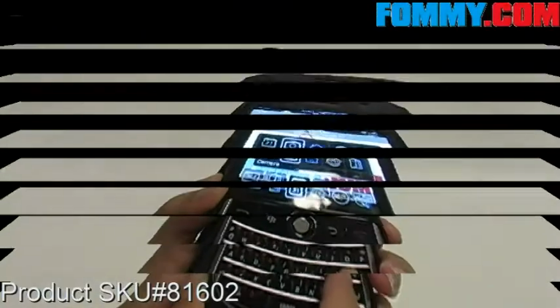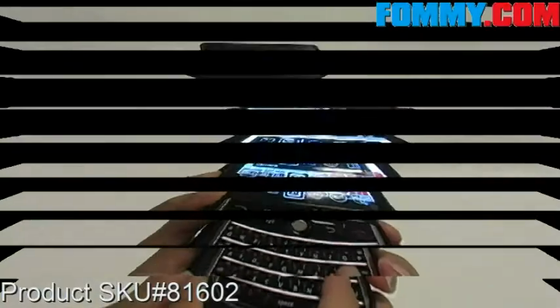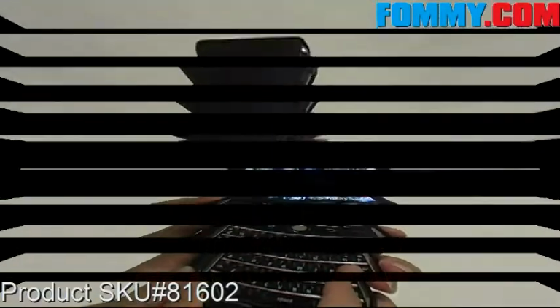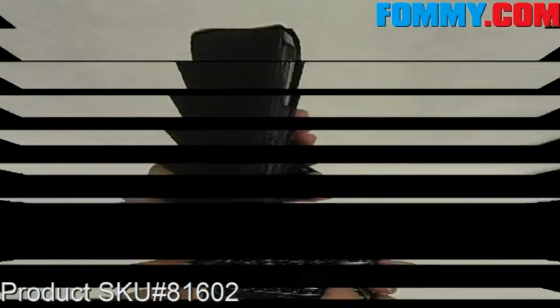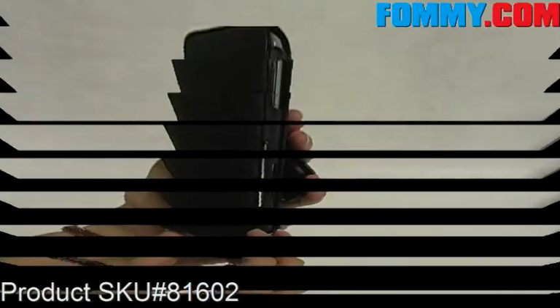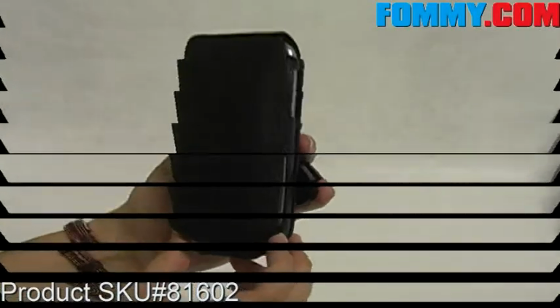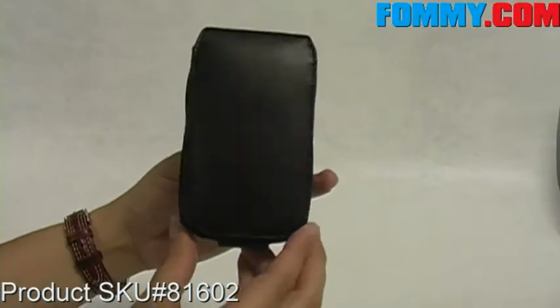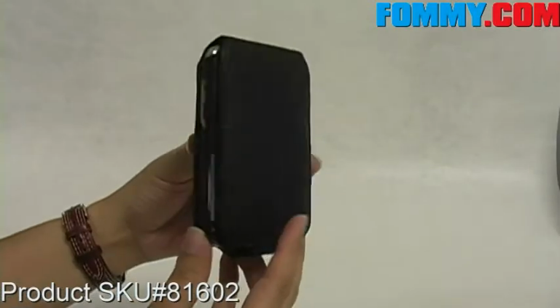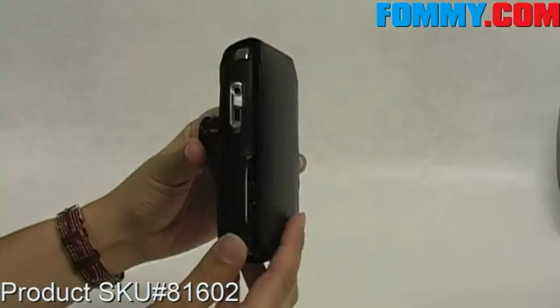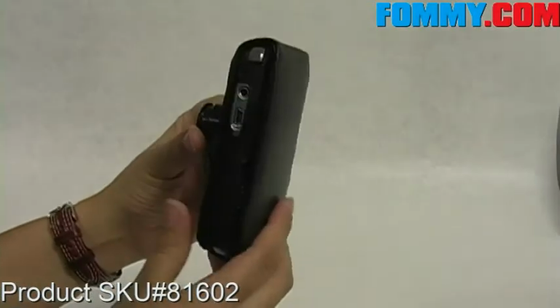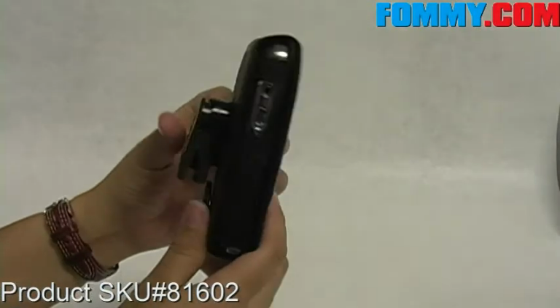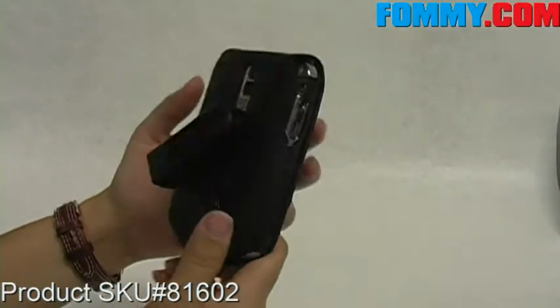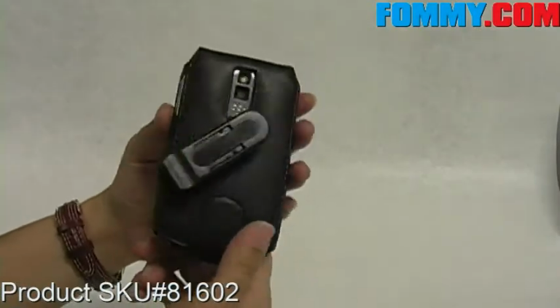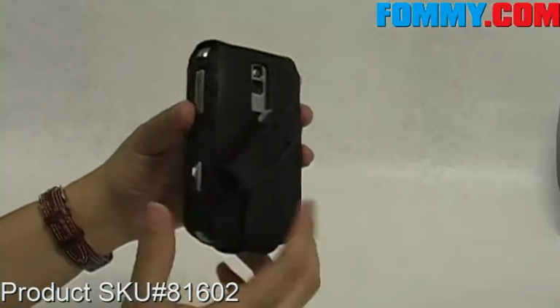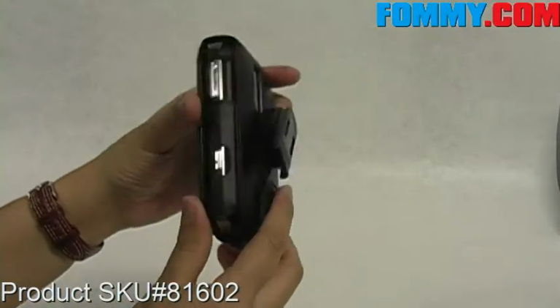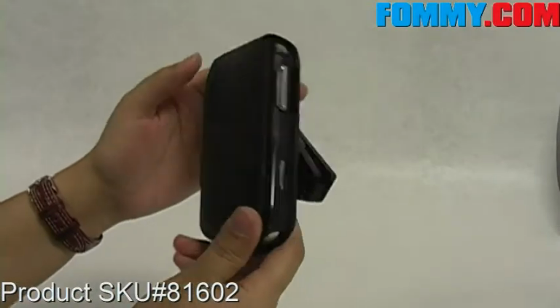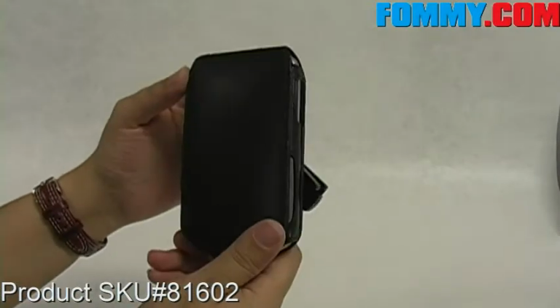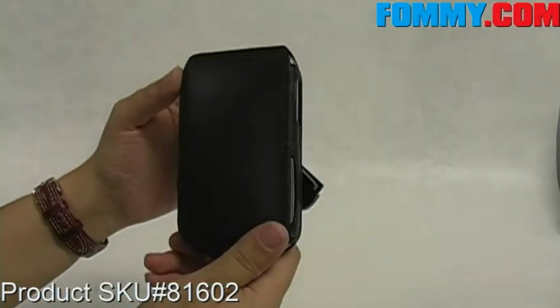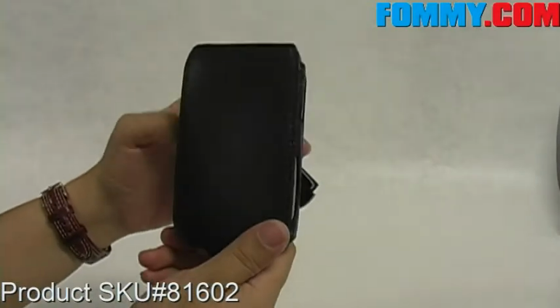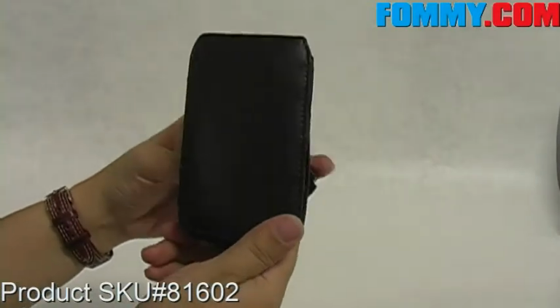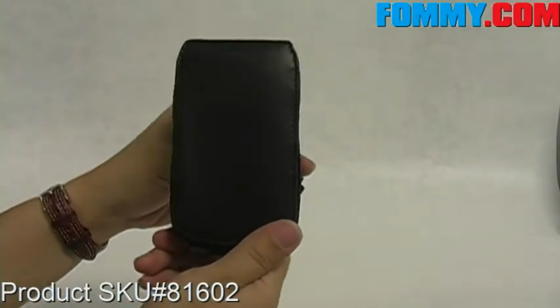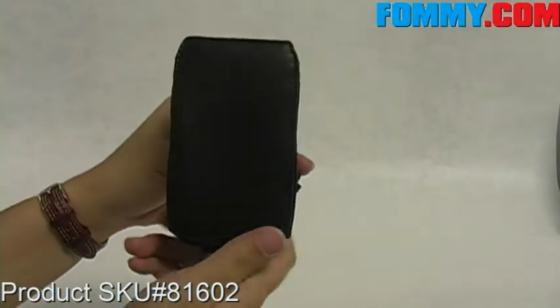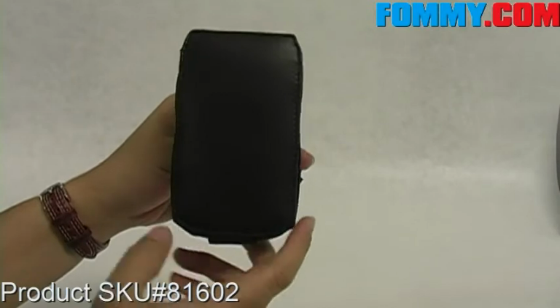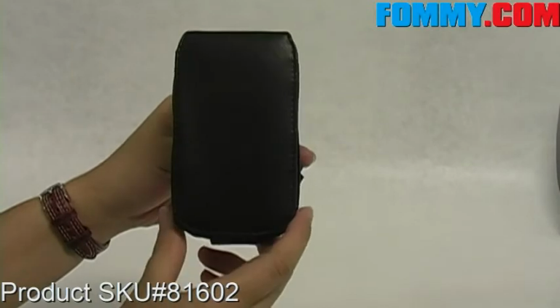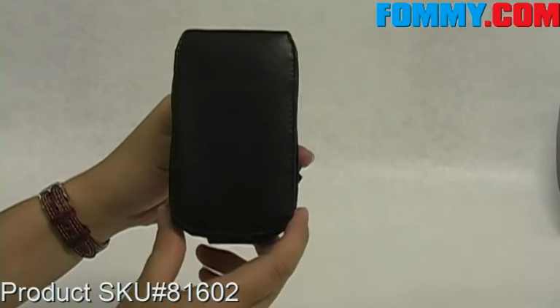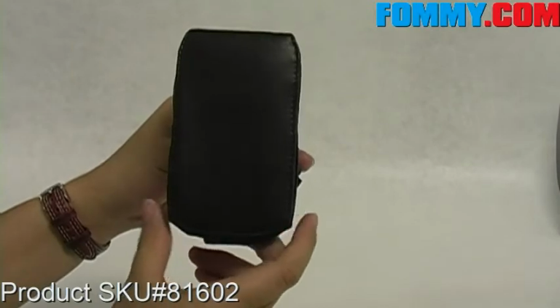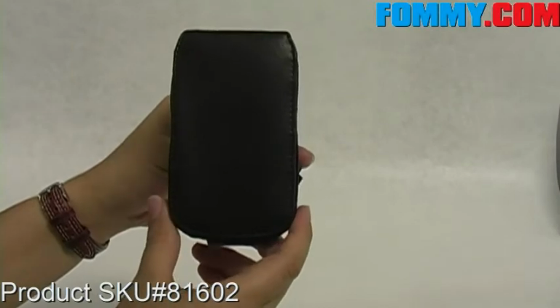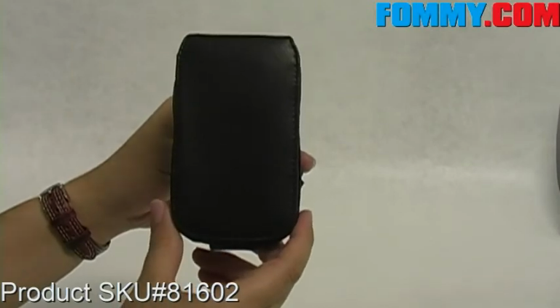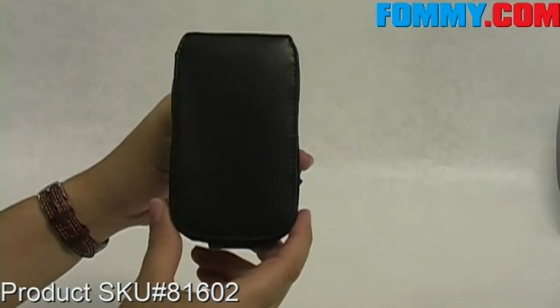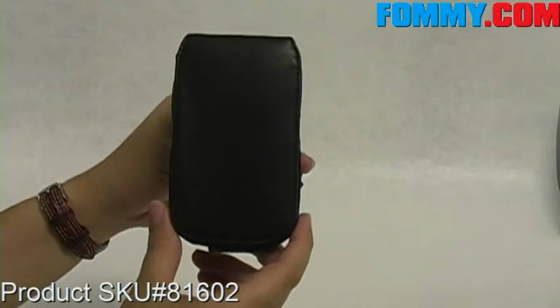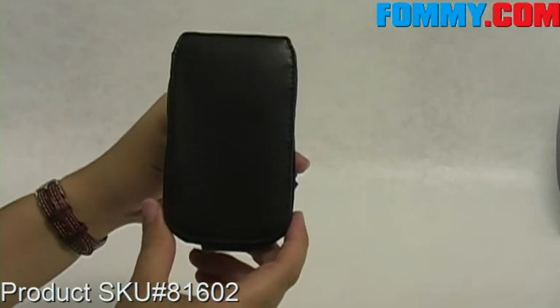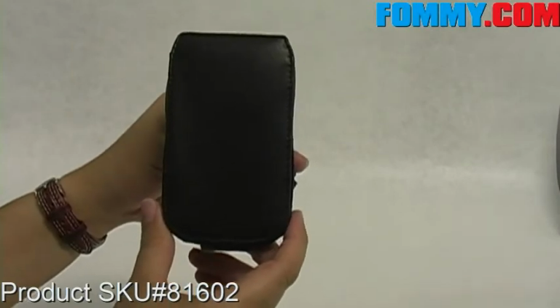This case is great to carry and to keep your phone safe, protected, and stylish at the same time. Get yours today at phoneme.com.